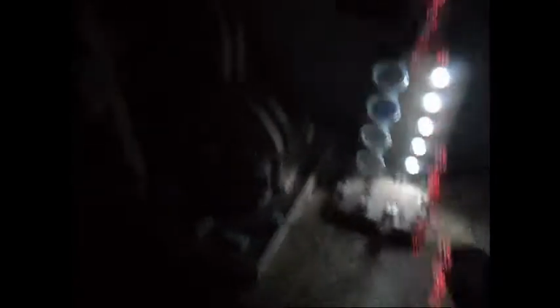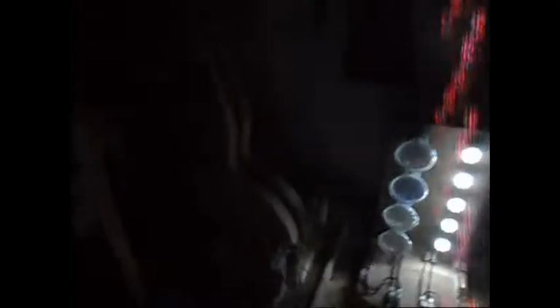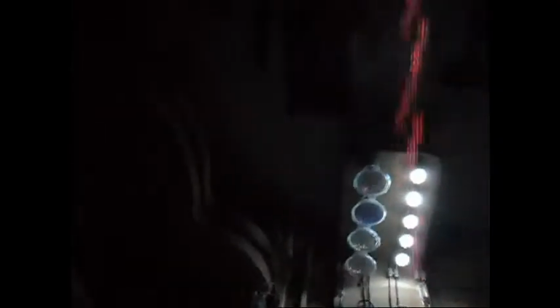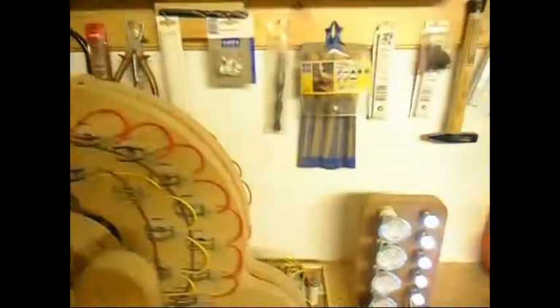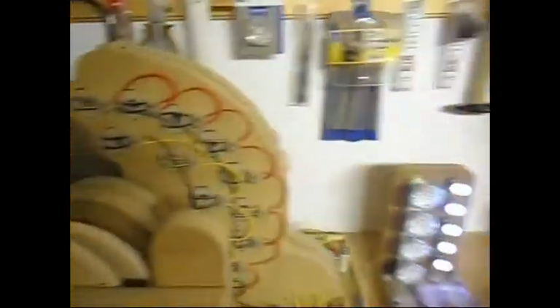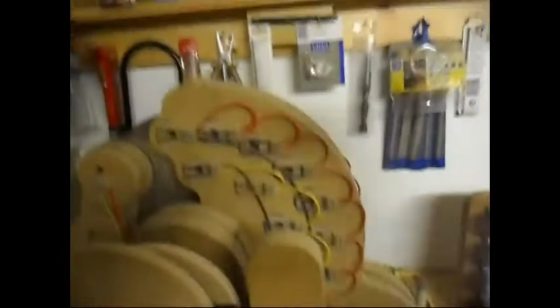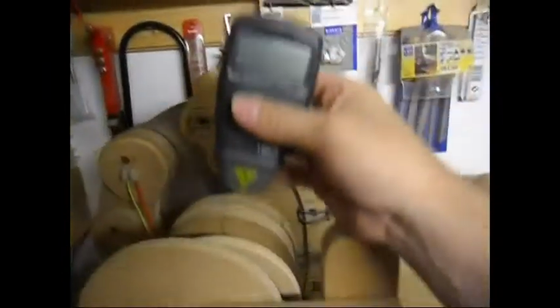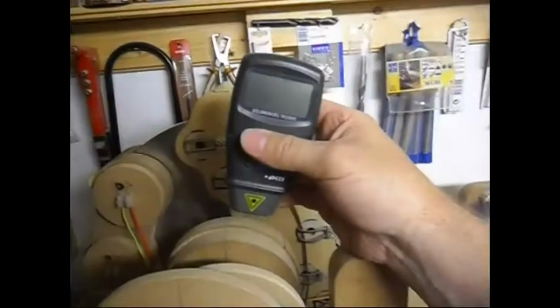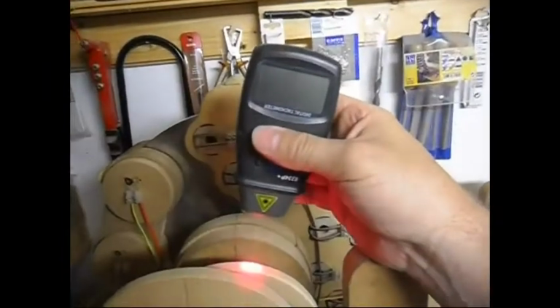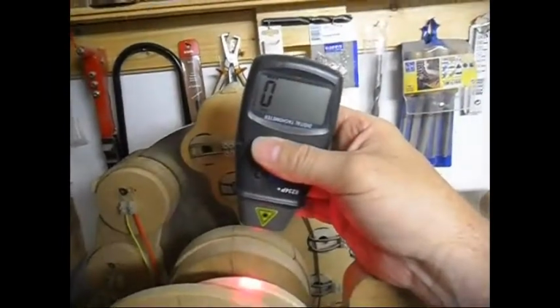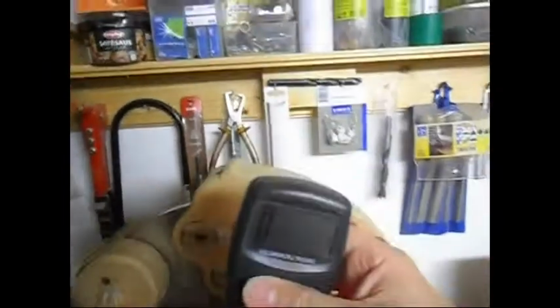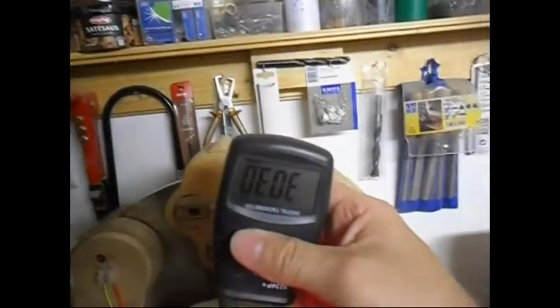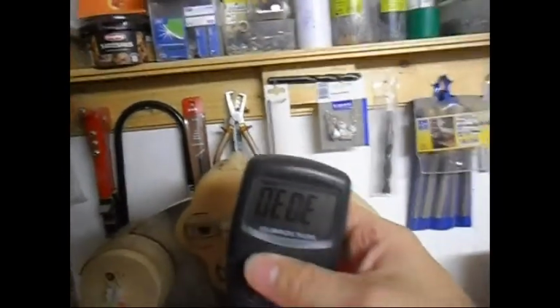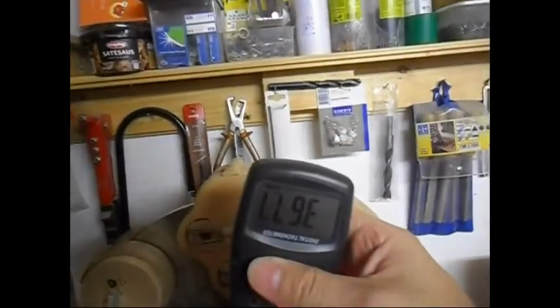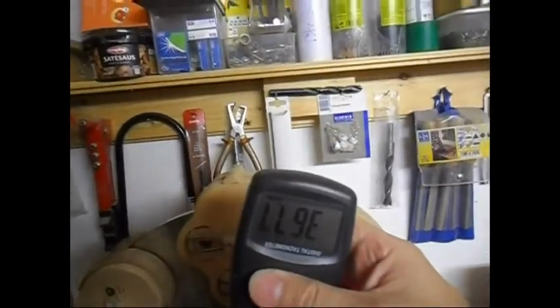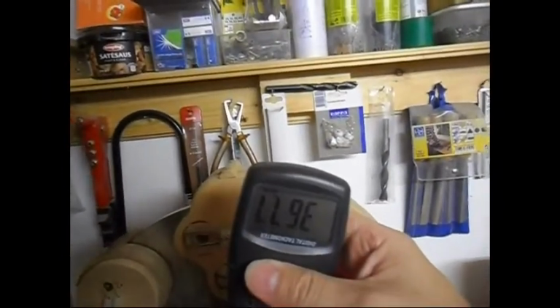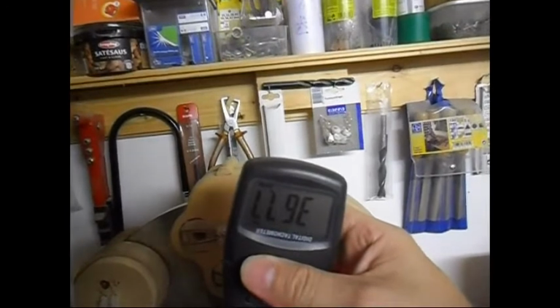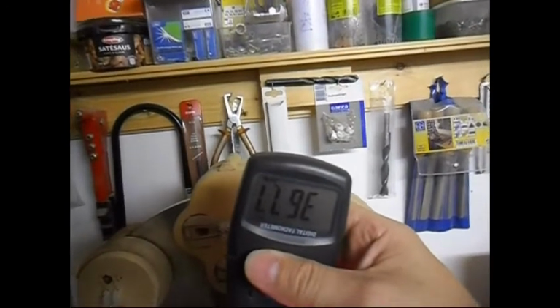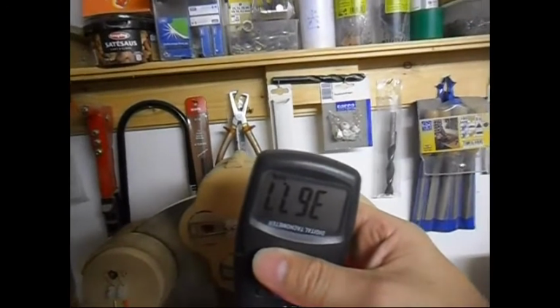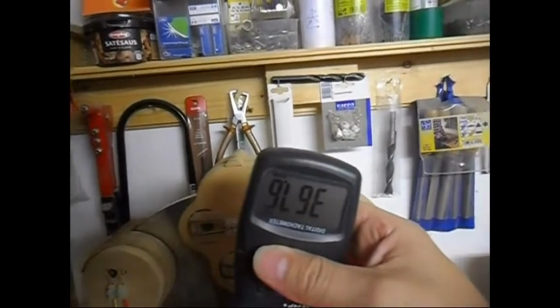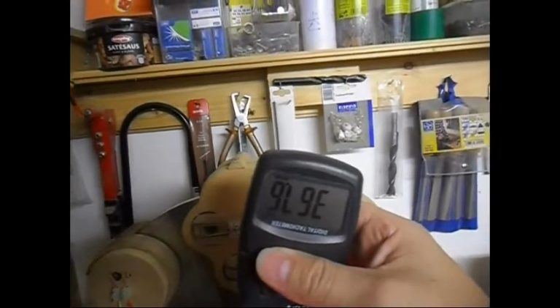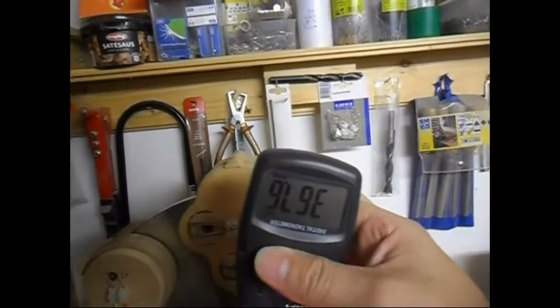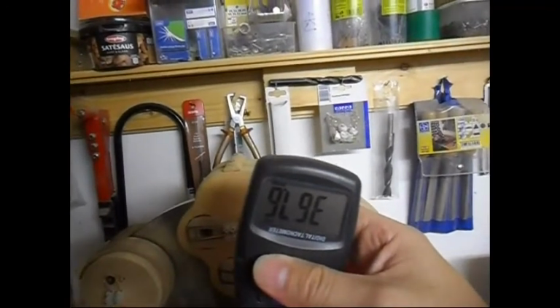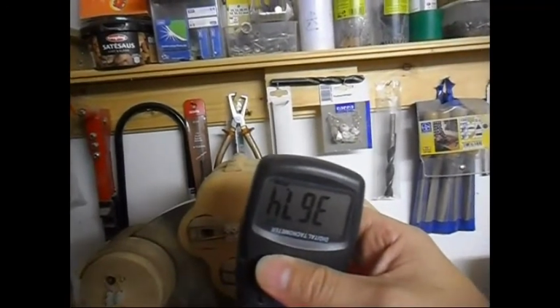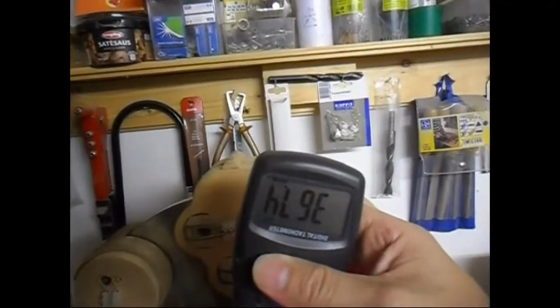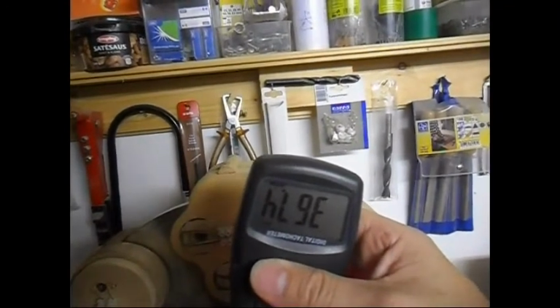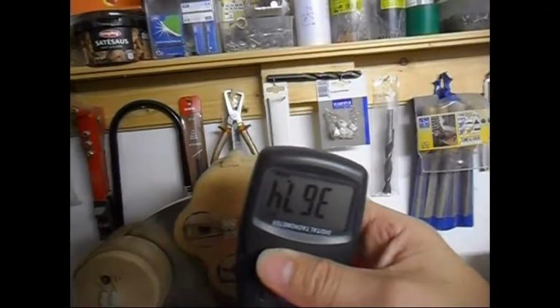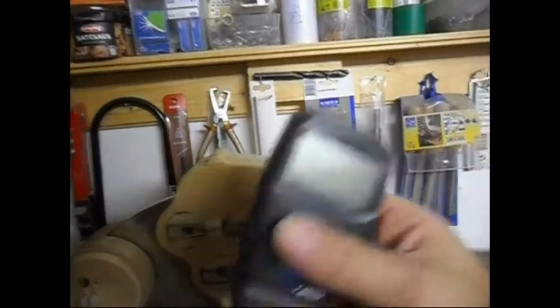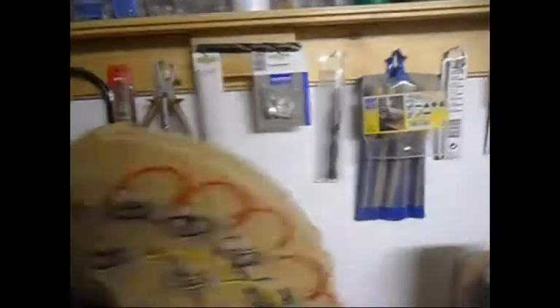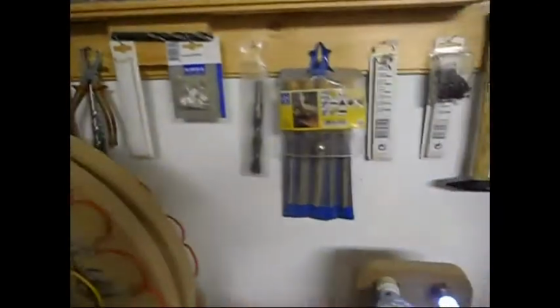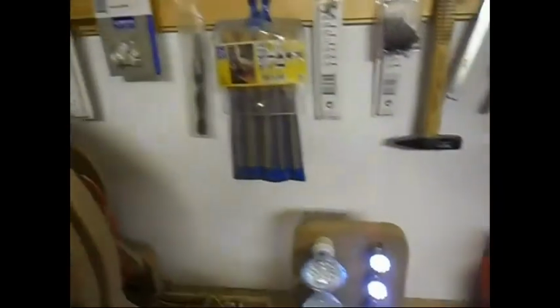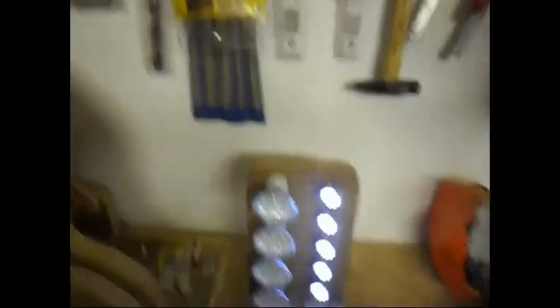No more coil shorting for me. Last time the RPM — yeah, 367. Around 220 RPM less.